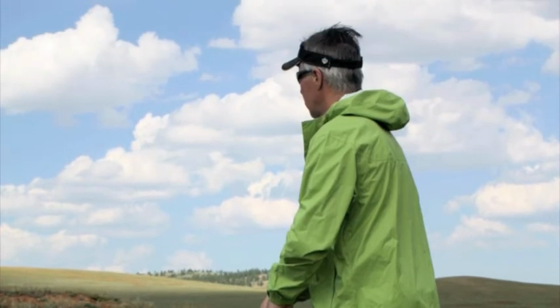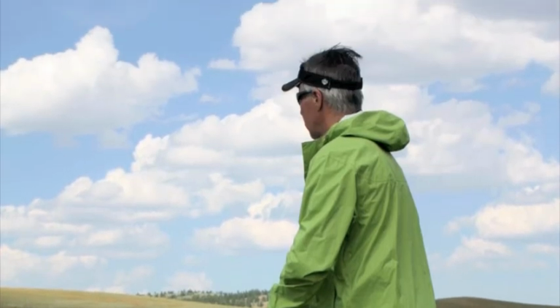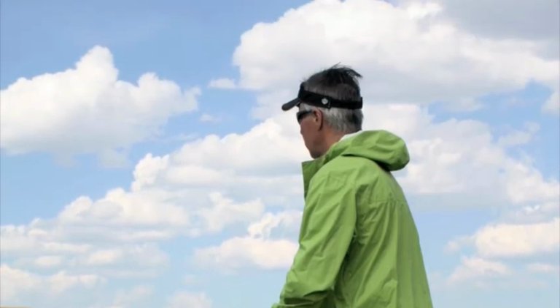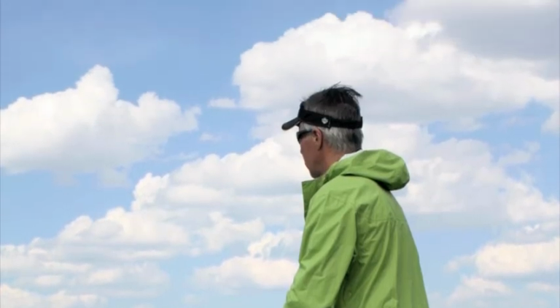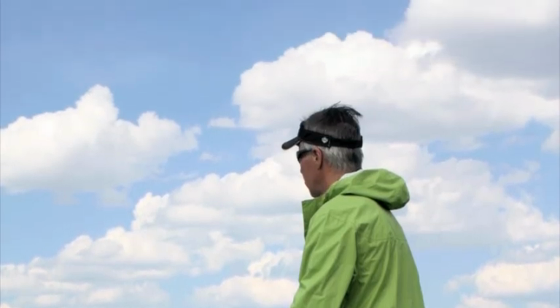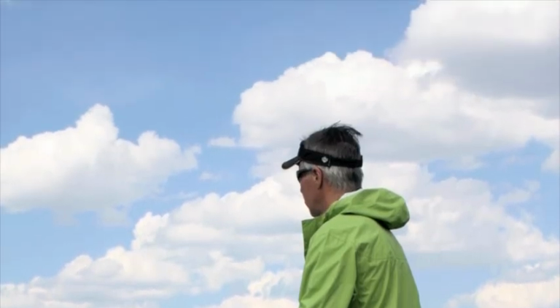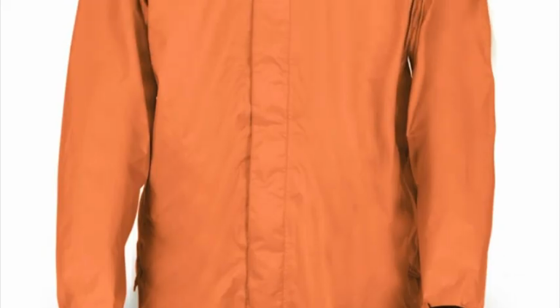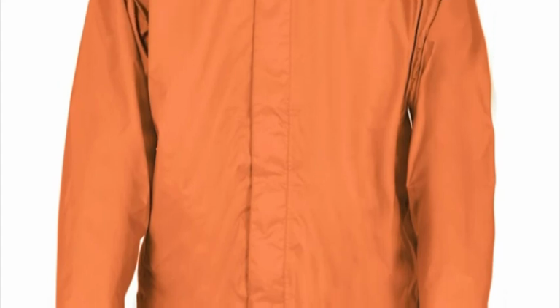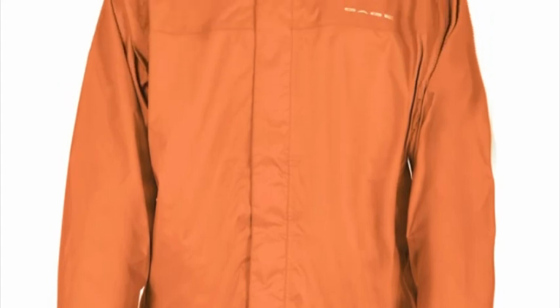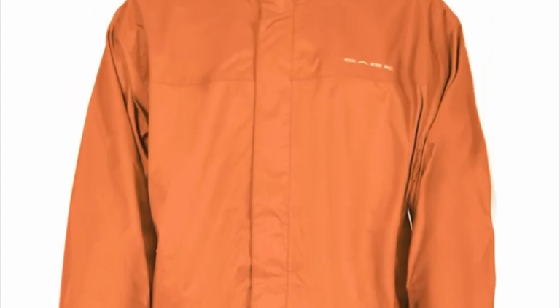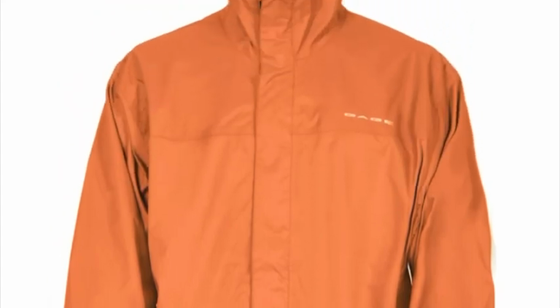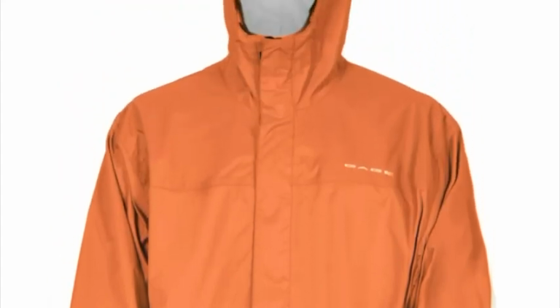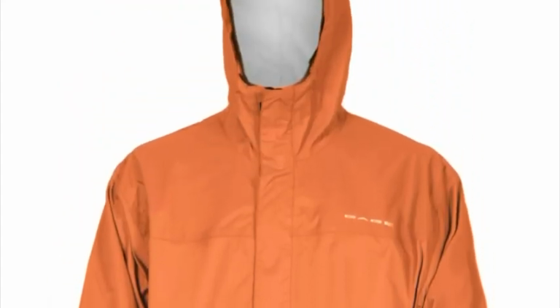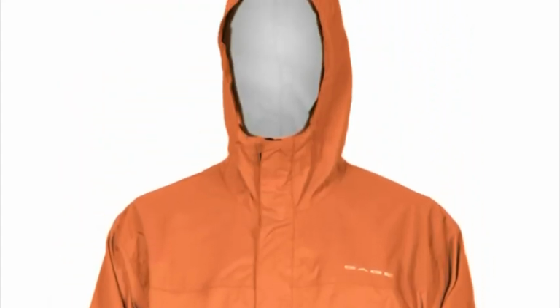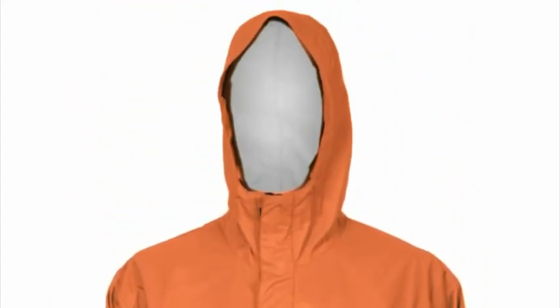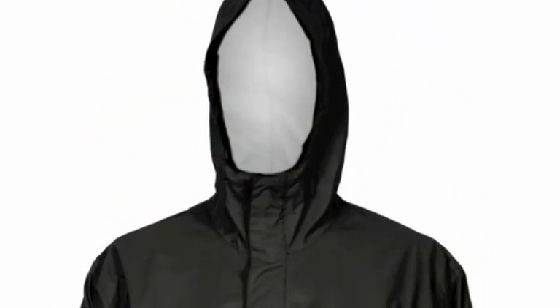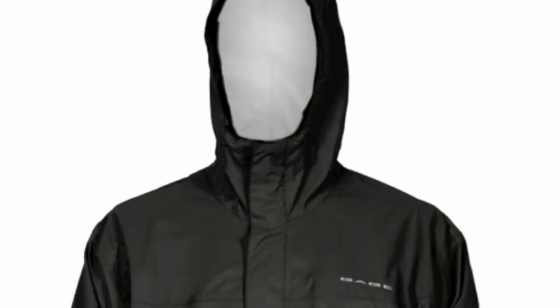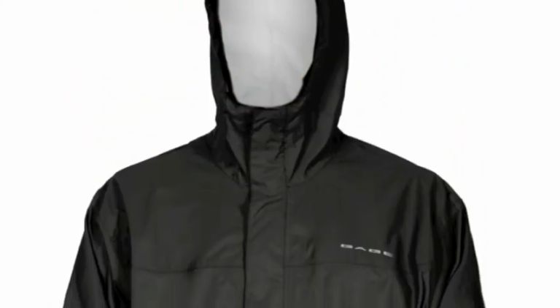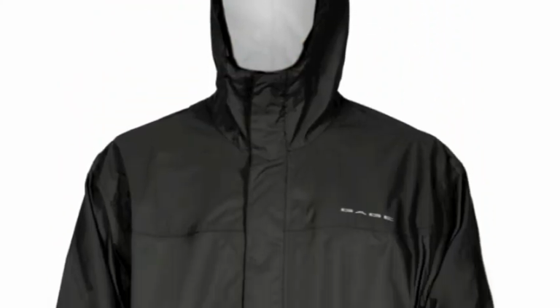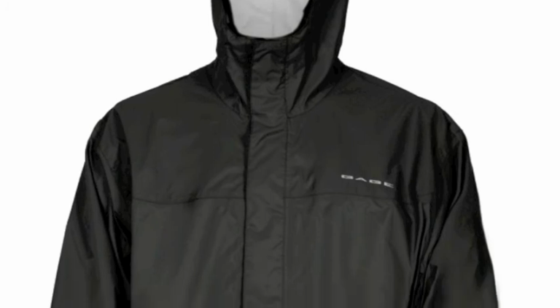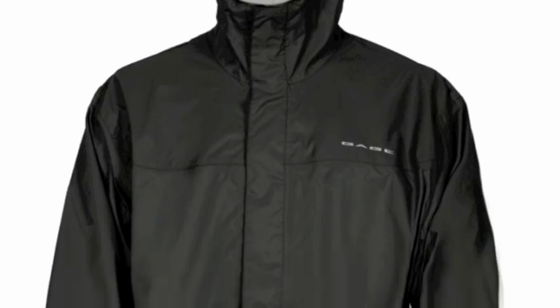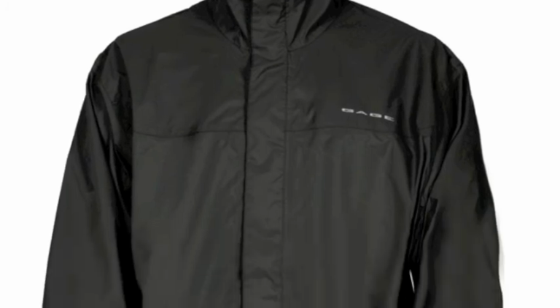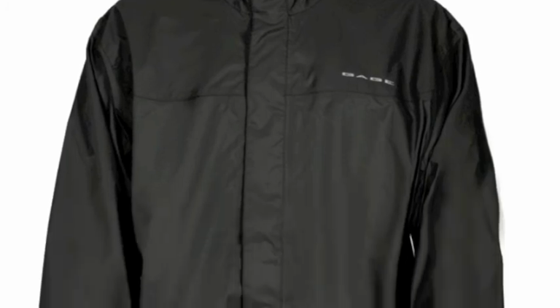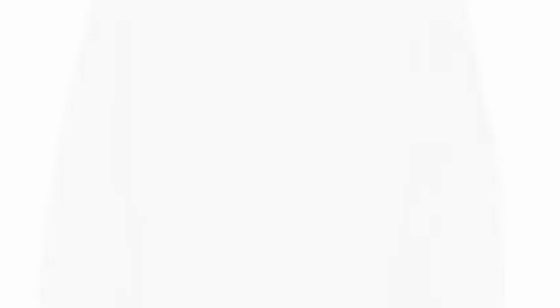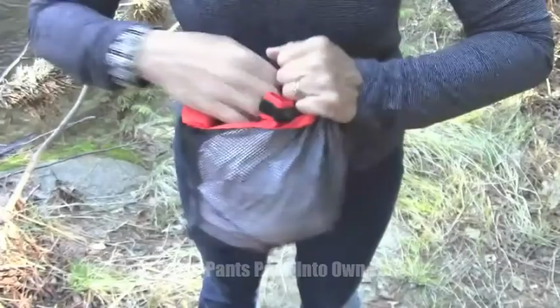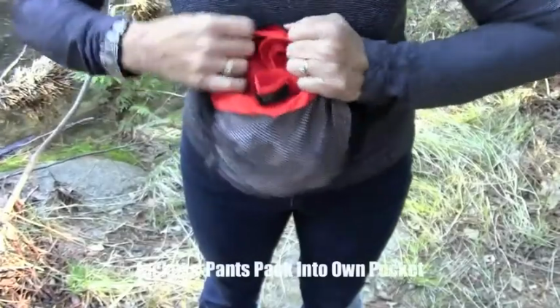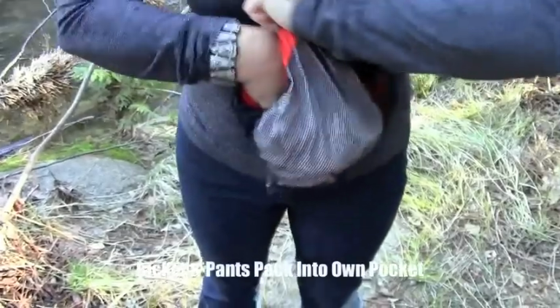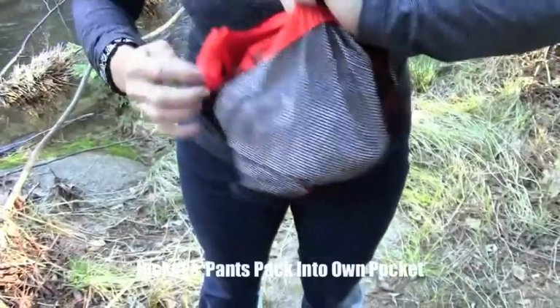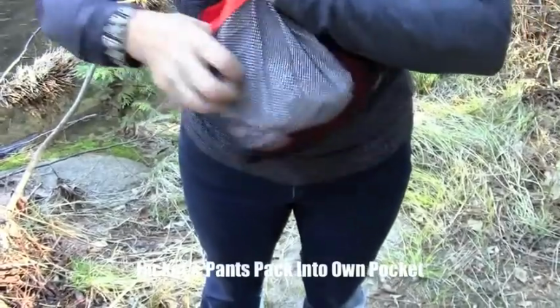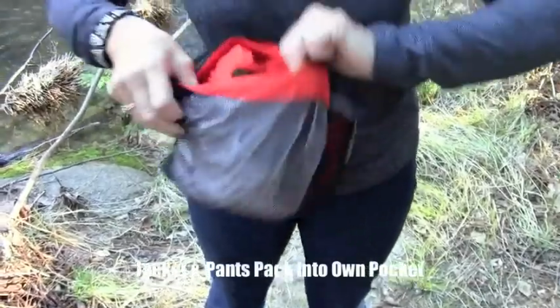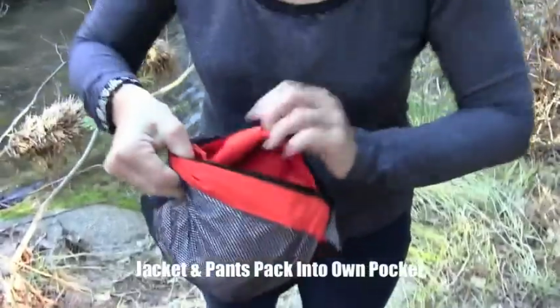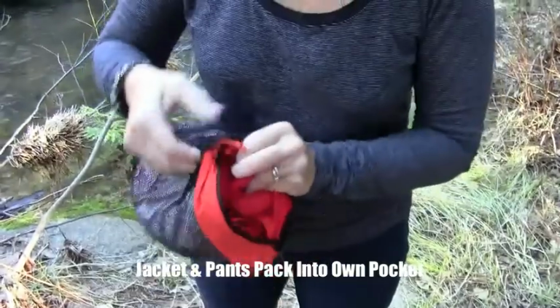Great for men and women with sizes from extra small to 5XL, and jackets in four attractive colors. At under 26 ounces, you'll hardly know you have it on. StormRunner jackets and pants even zip inside their own pocket for easy storage.